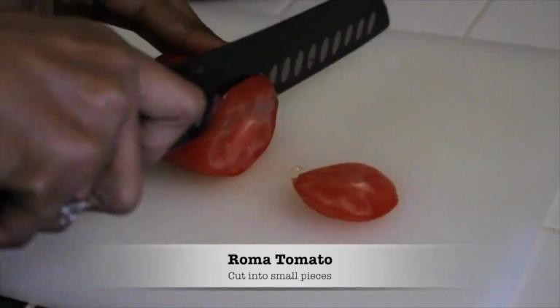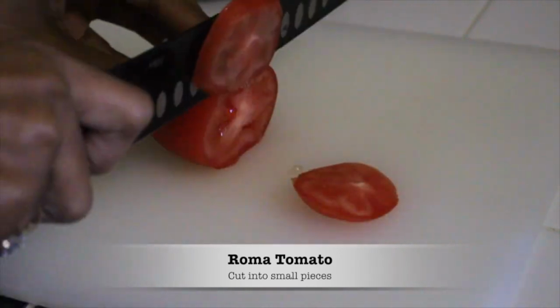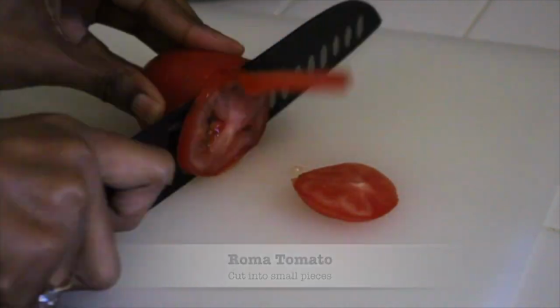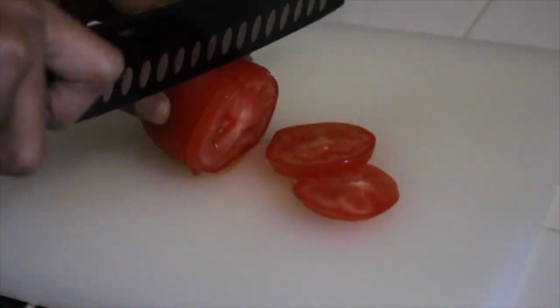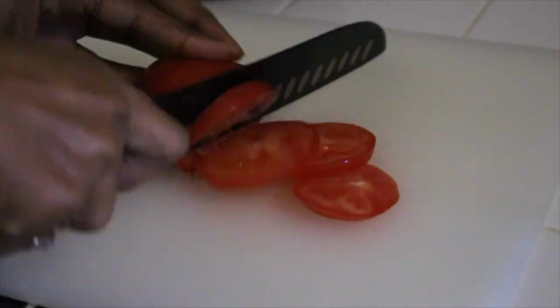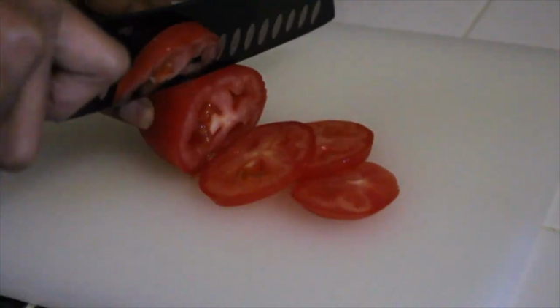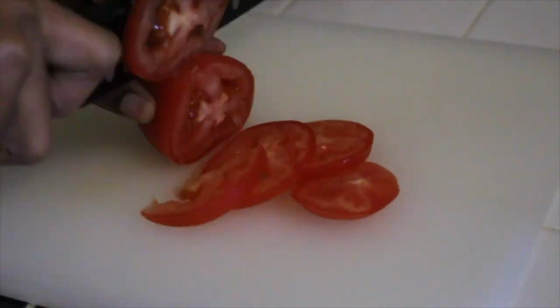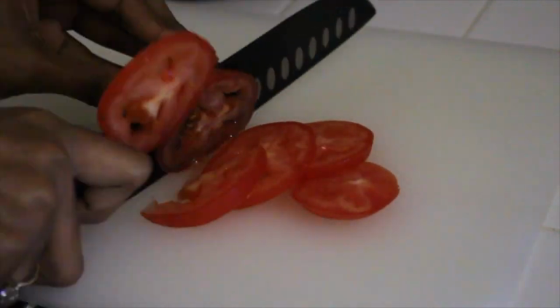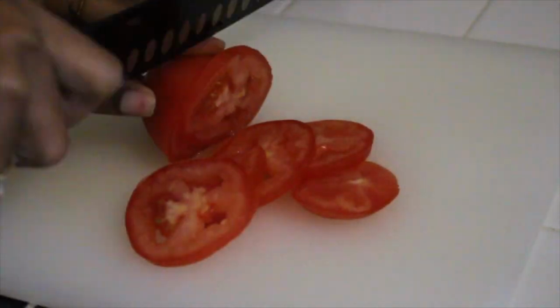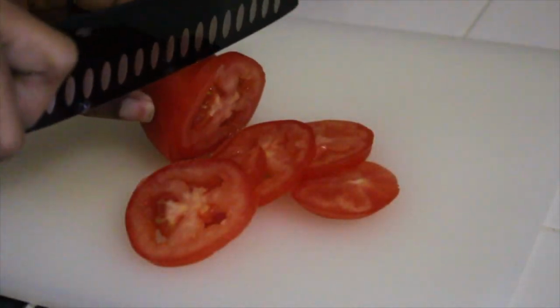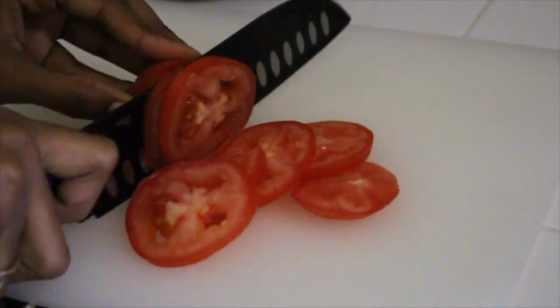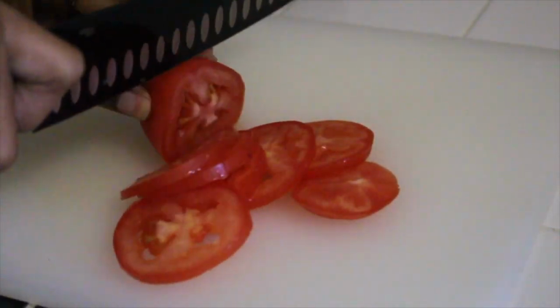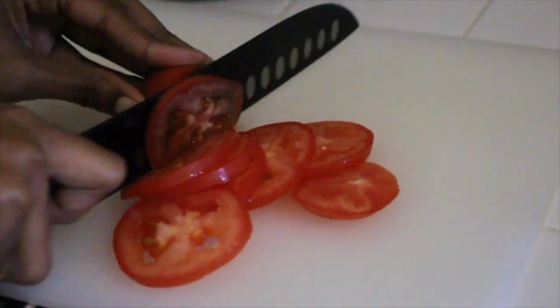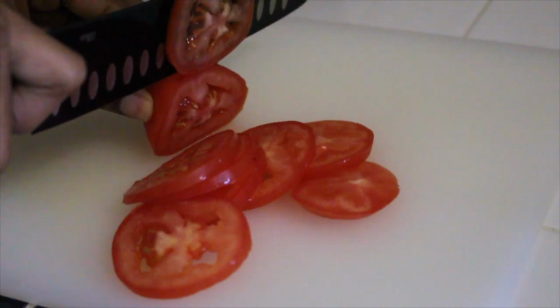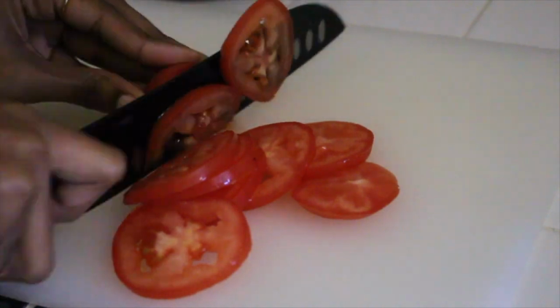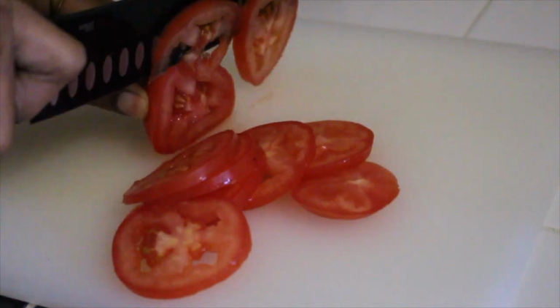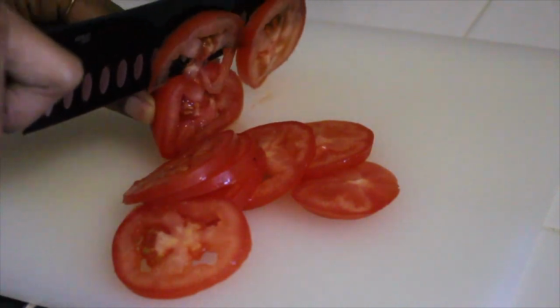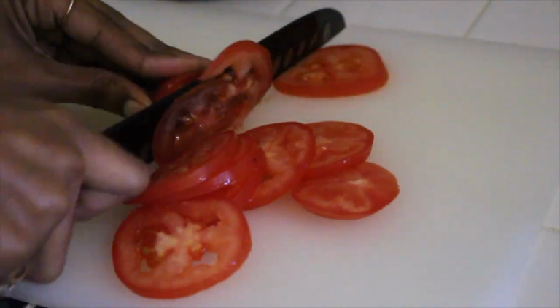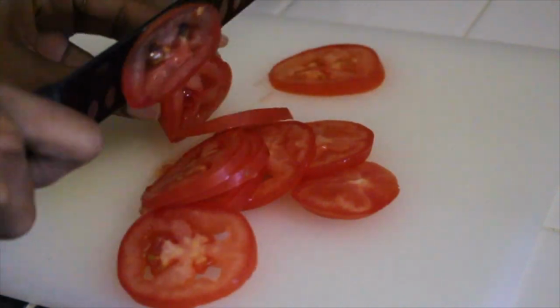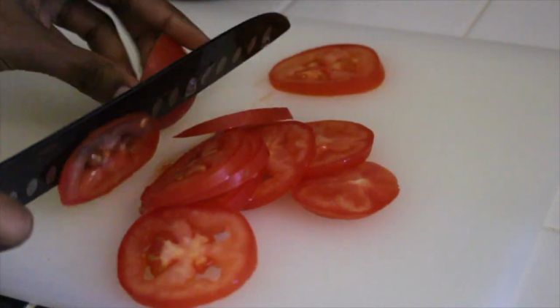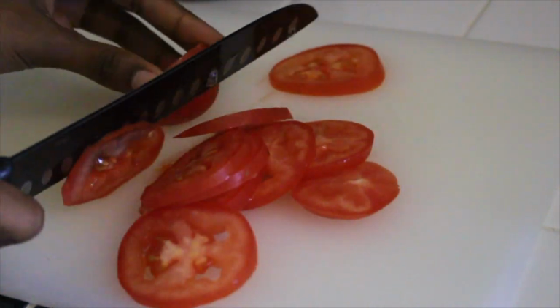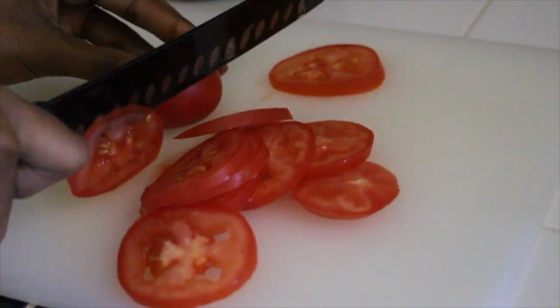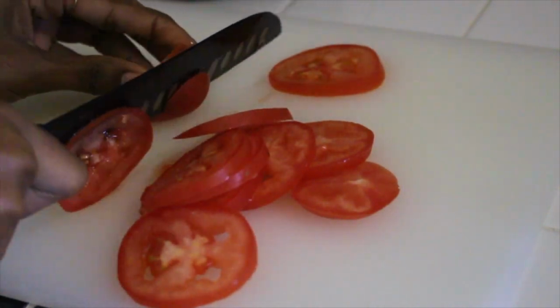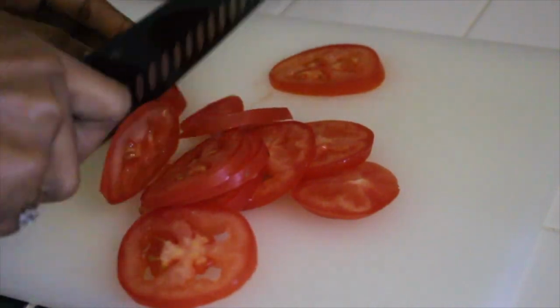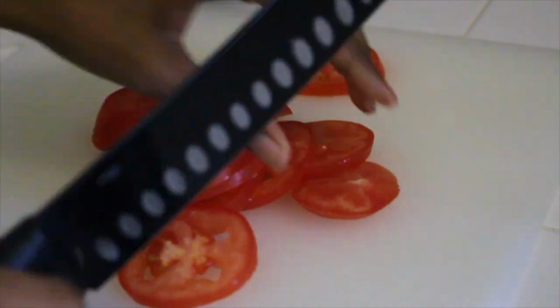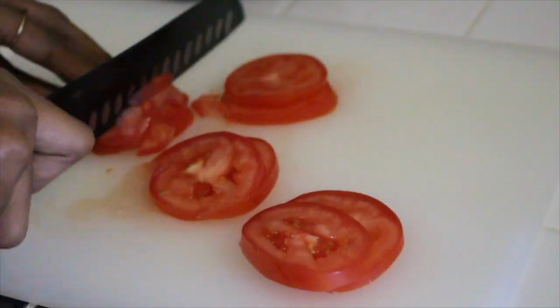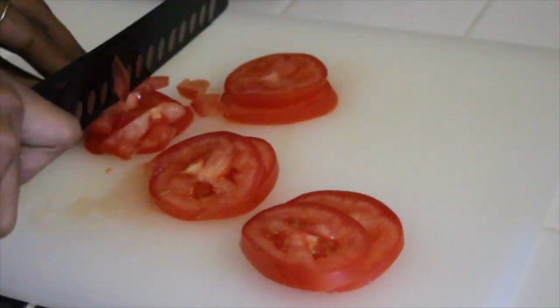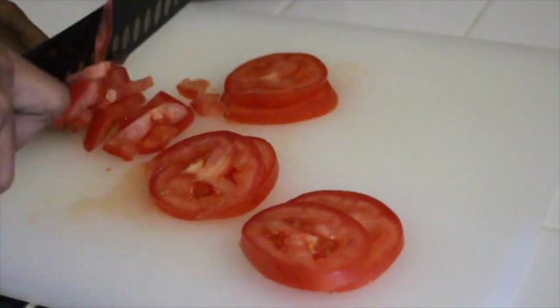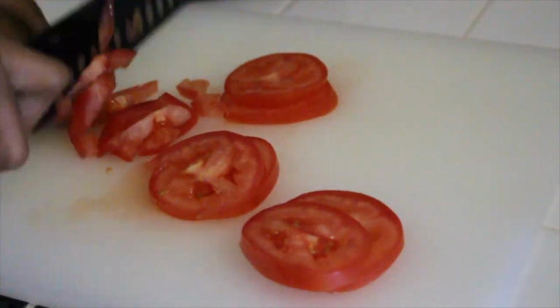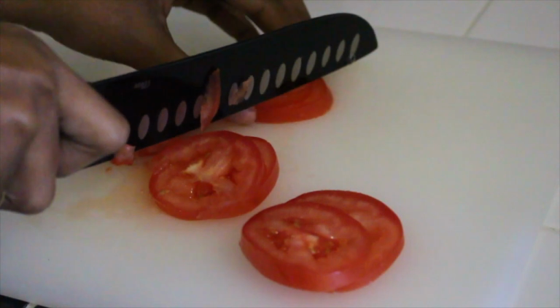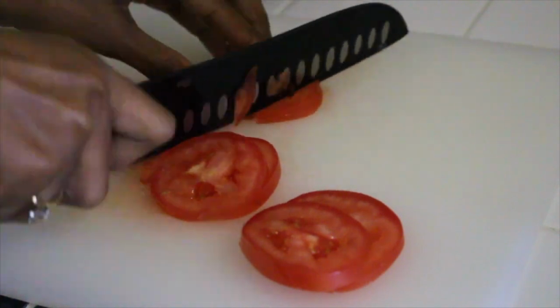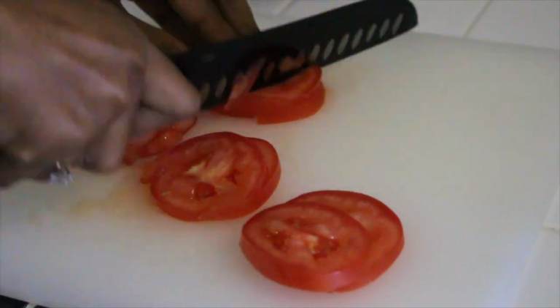Now we're going to cut one roma tomato into small pieces. It only takes a minute to do by hand, but if you want, you can use a food processor.